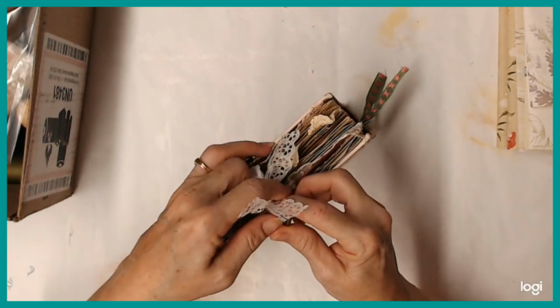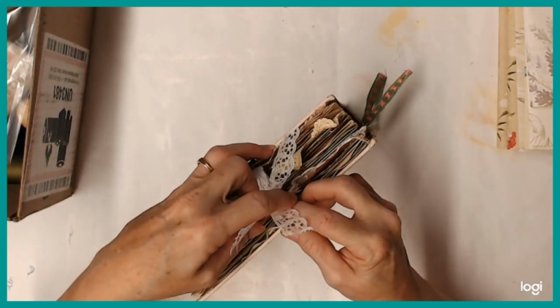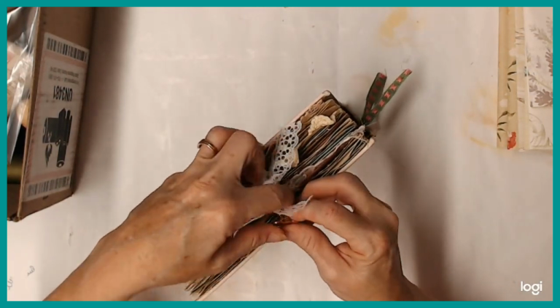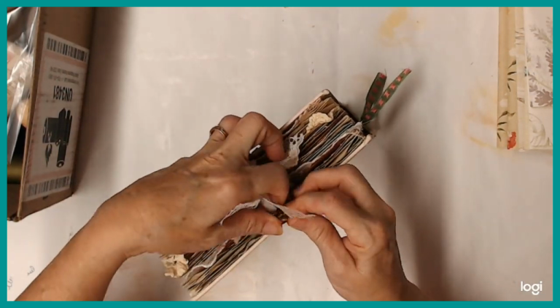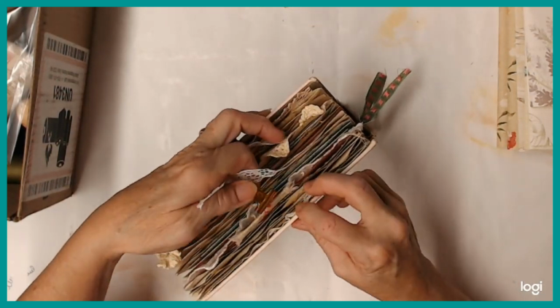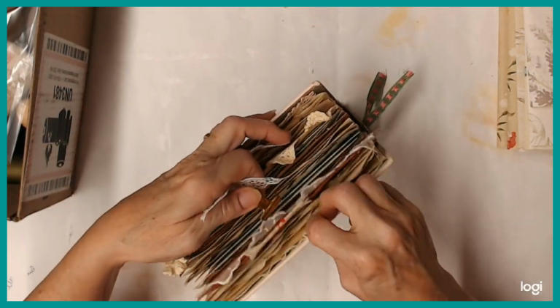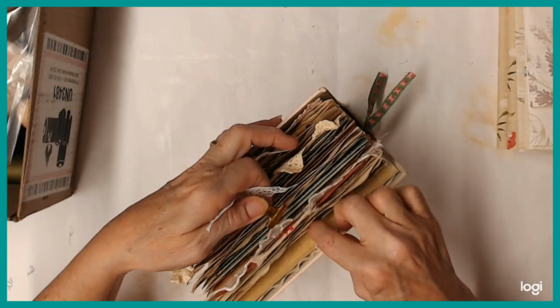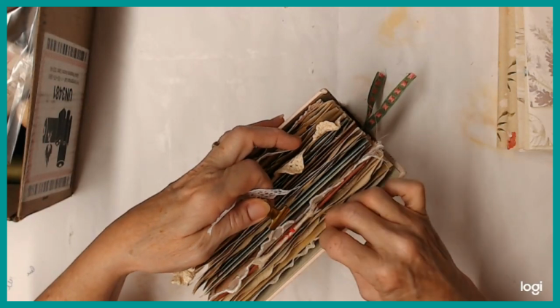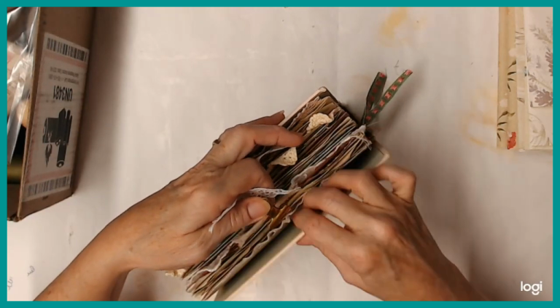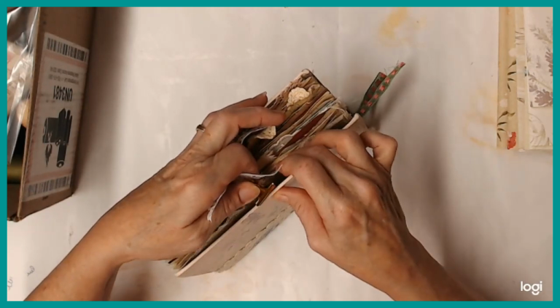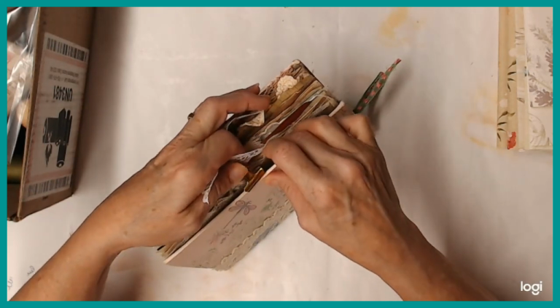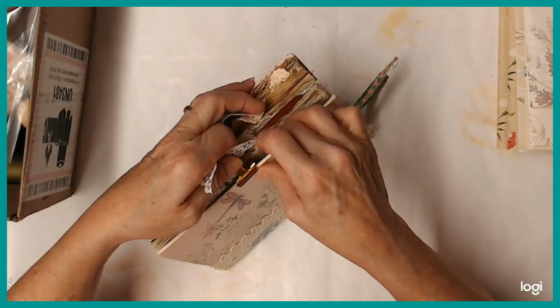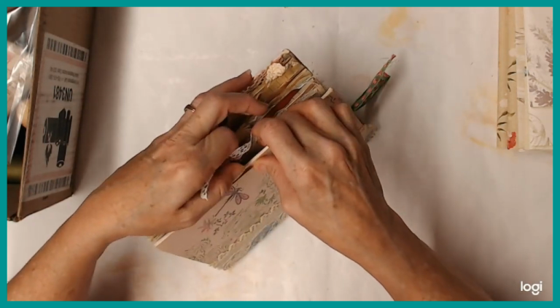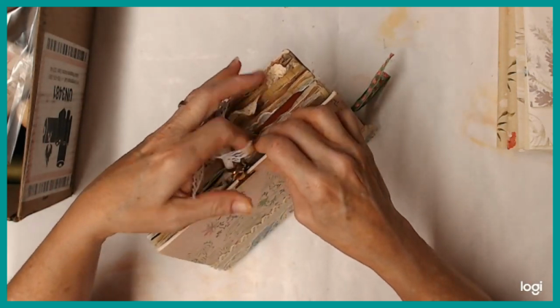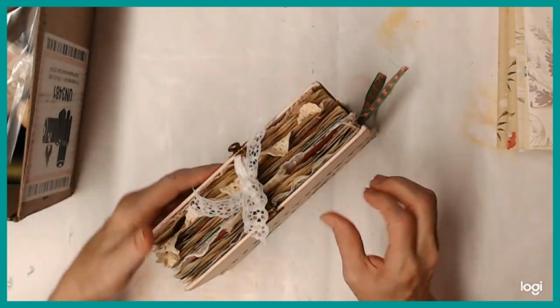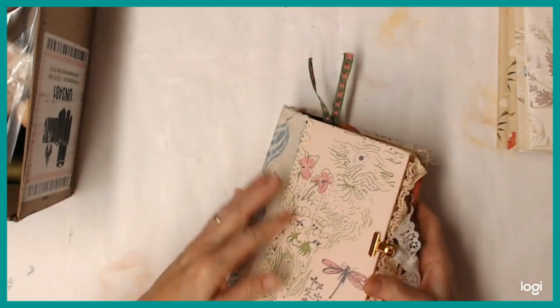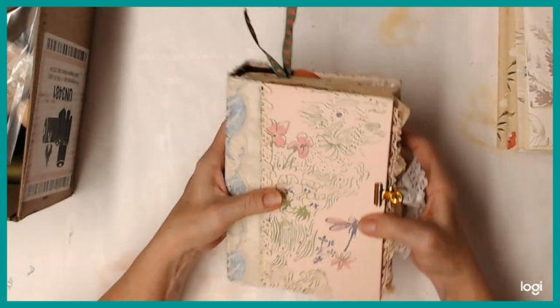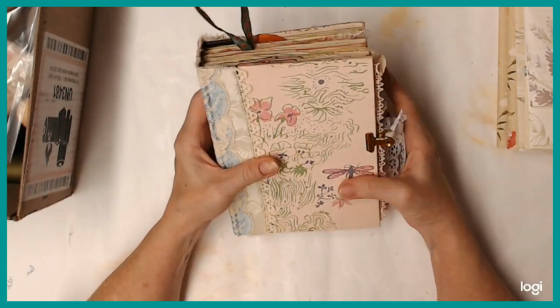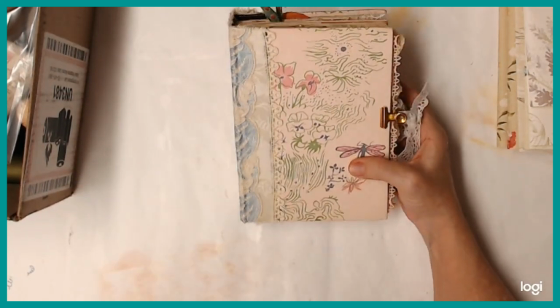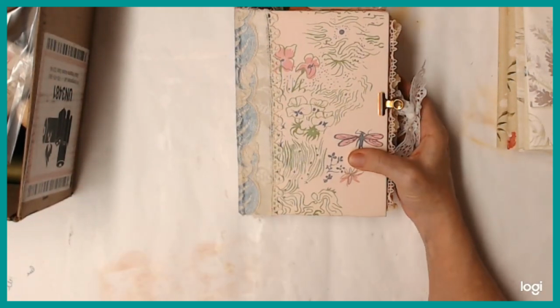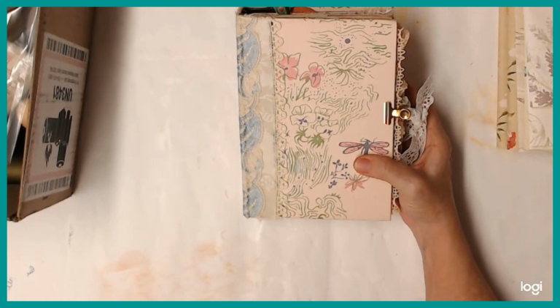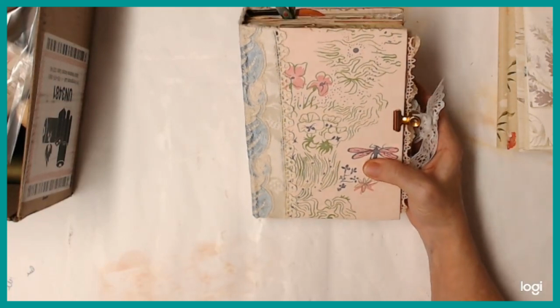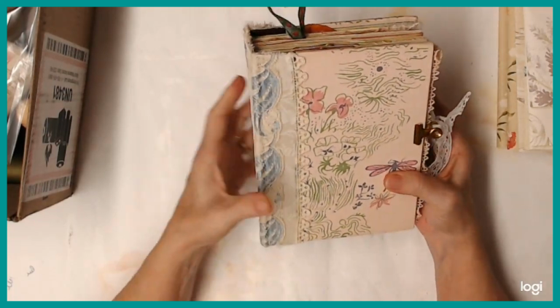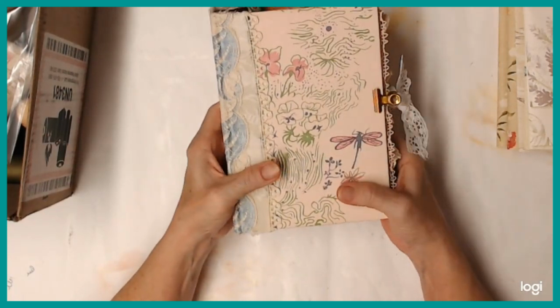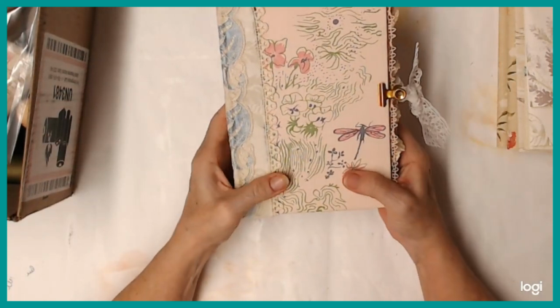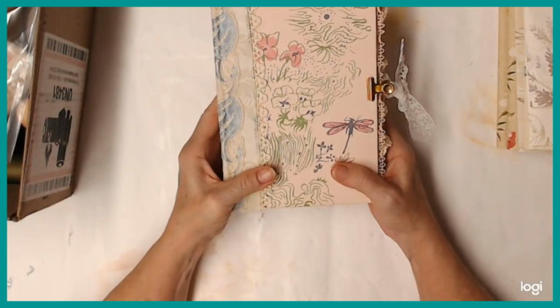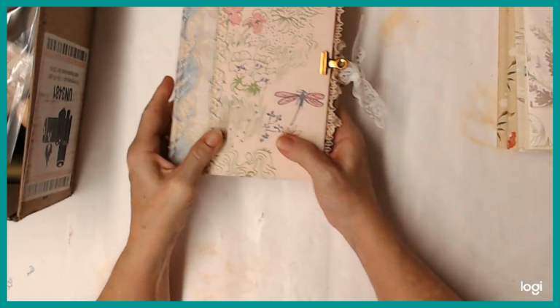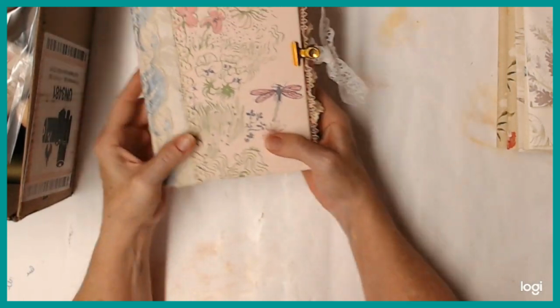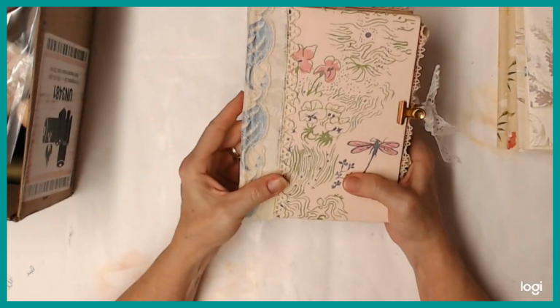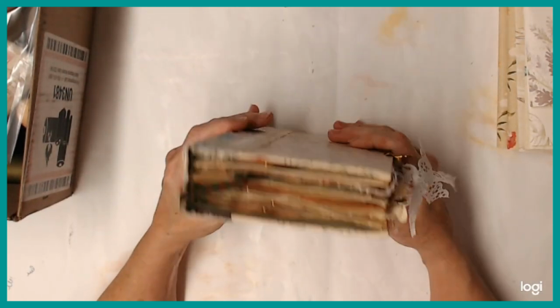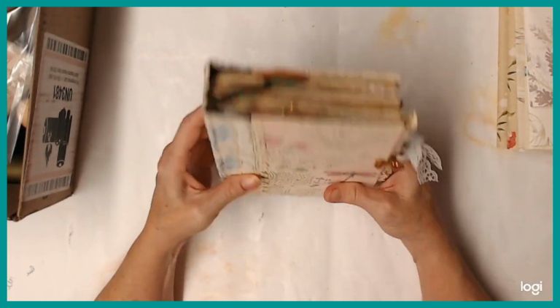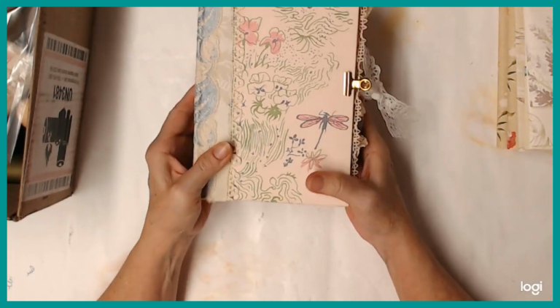I enjoy making the books. I'm not that big of a journaler when it comes to writing and stuff like that. So anyway, I'm happy to have got that finished.